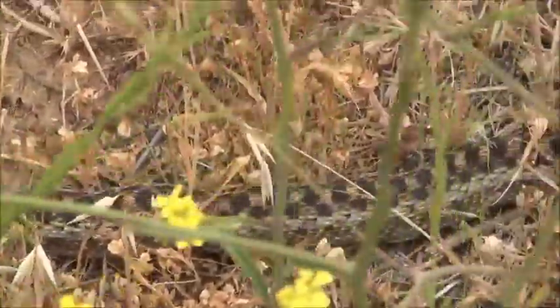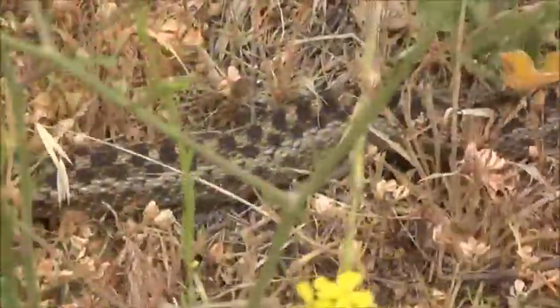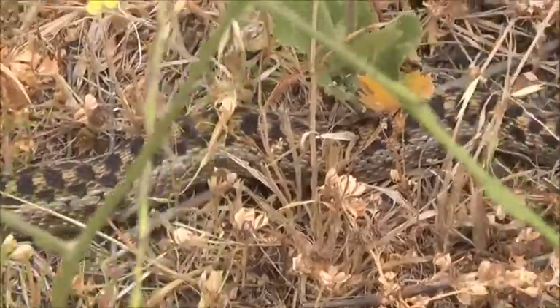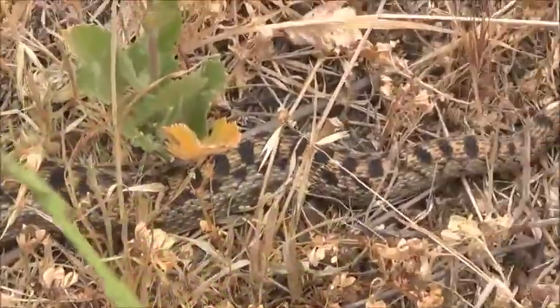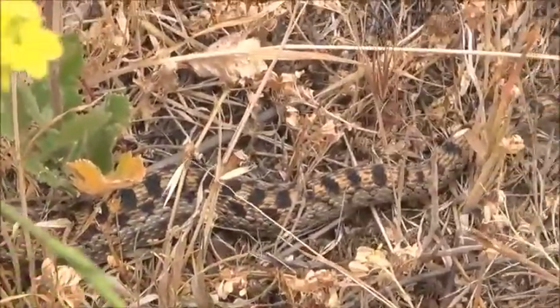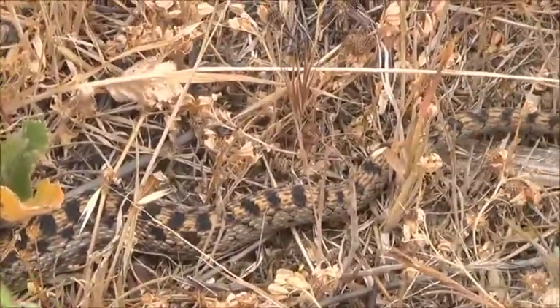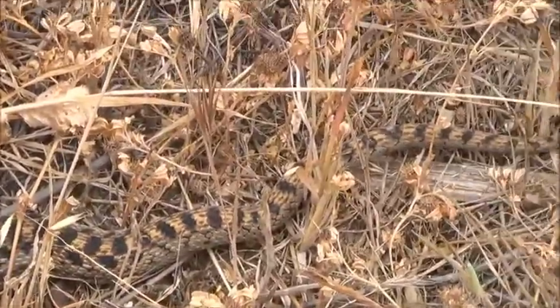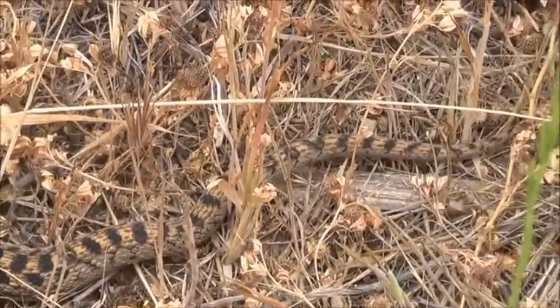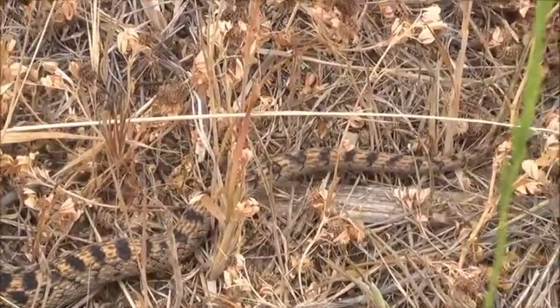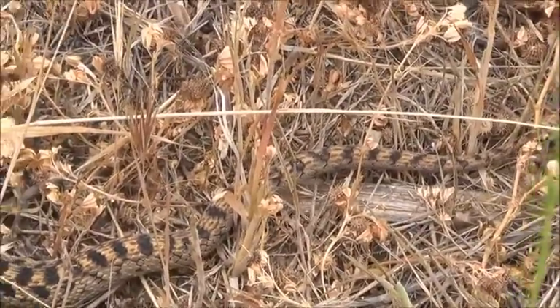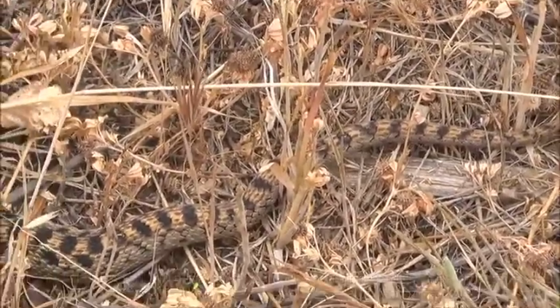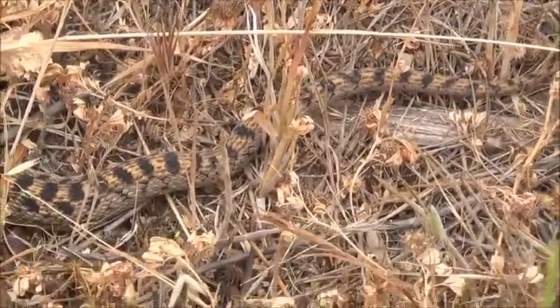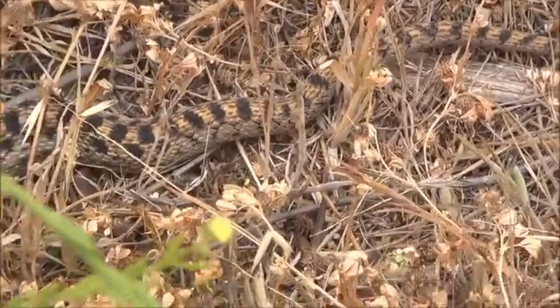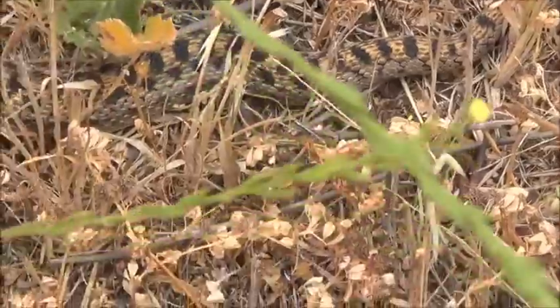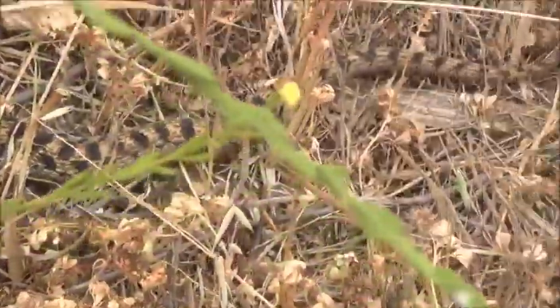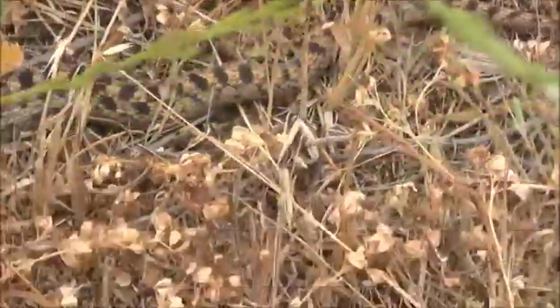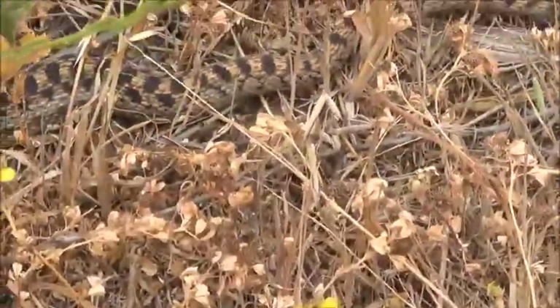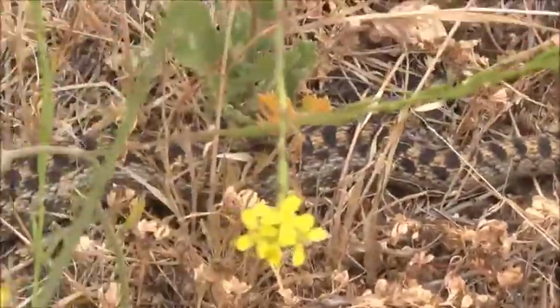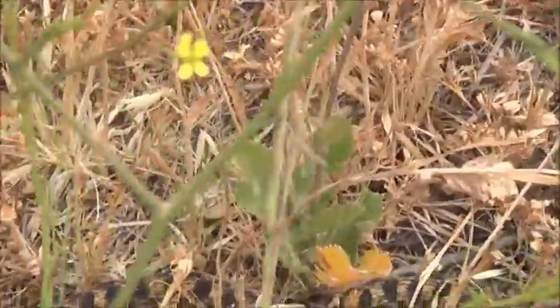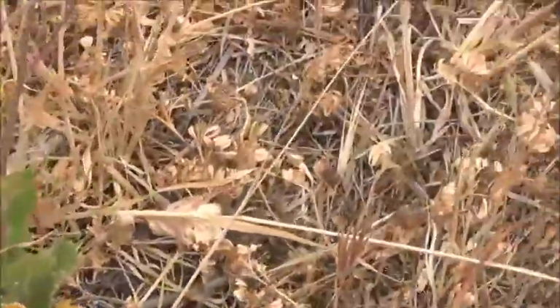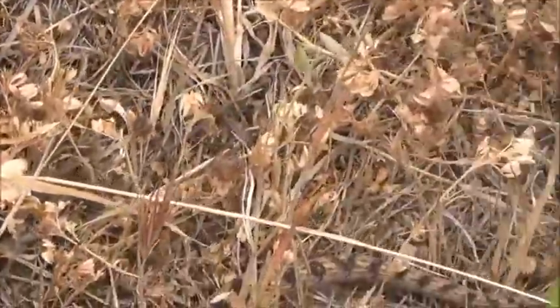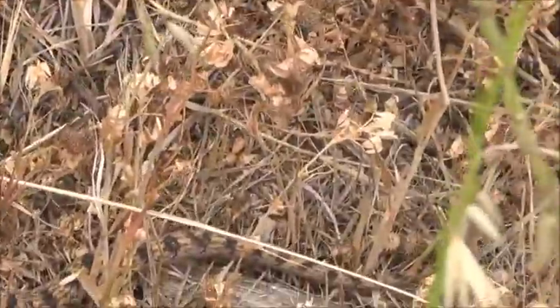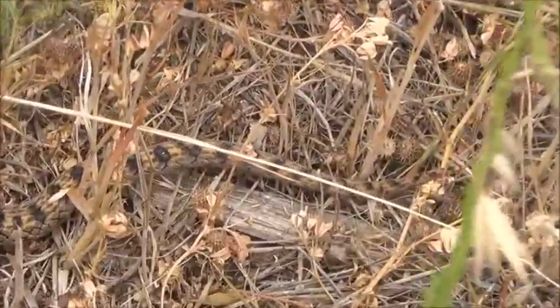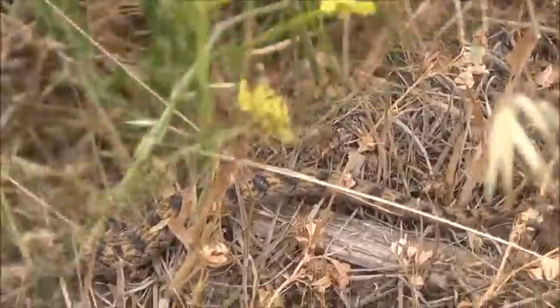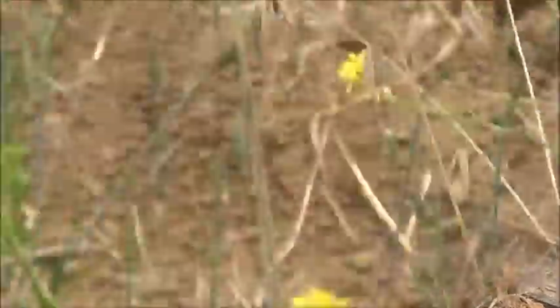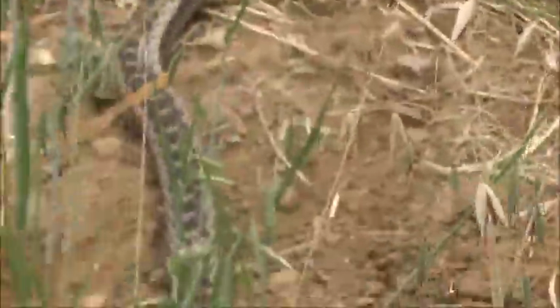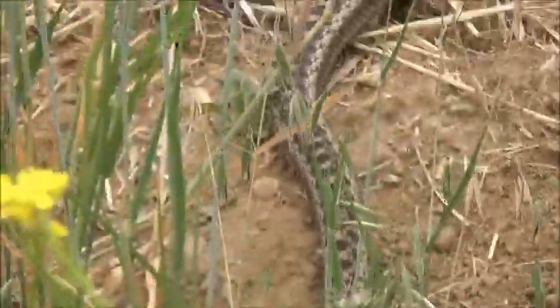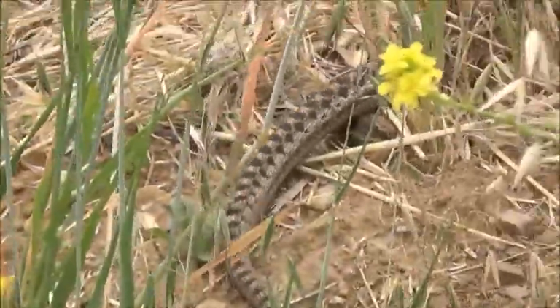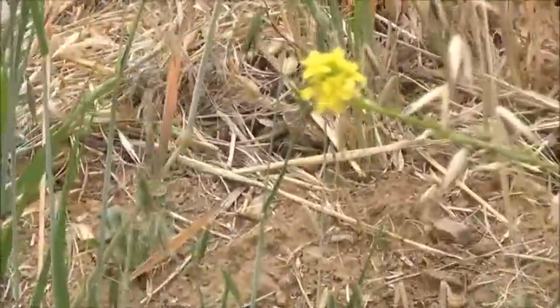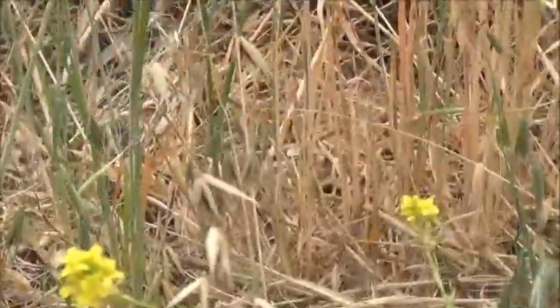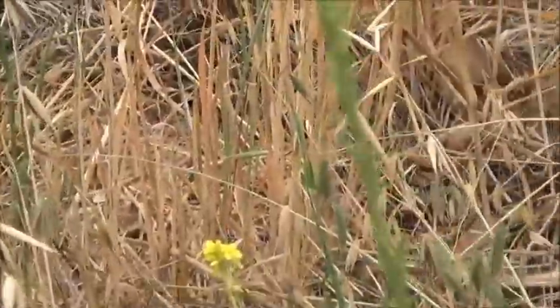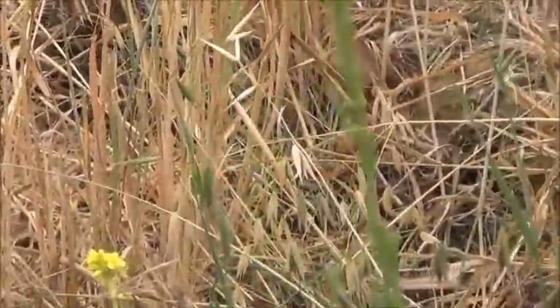I bet you're wondering. It goes along like this, then I see the end of the tail and no rattle. Oh, that was some other kind of a snake, I guess.